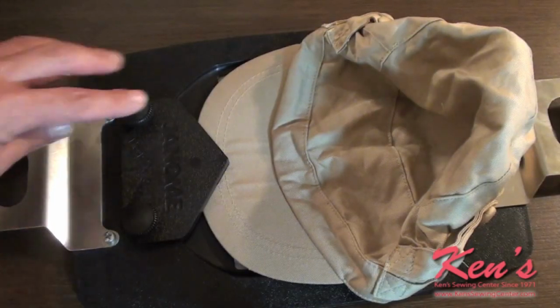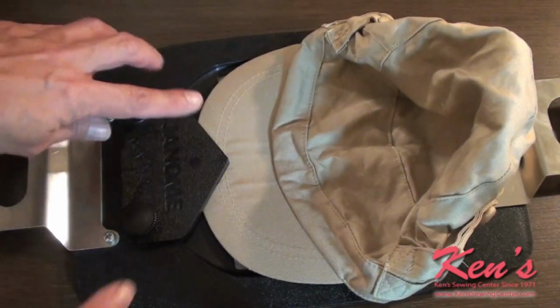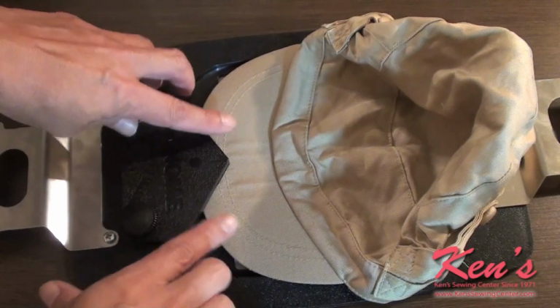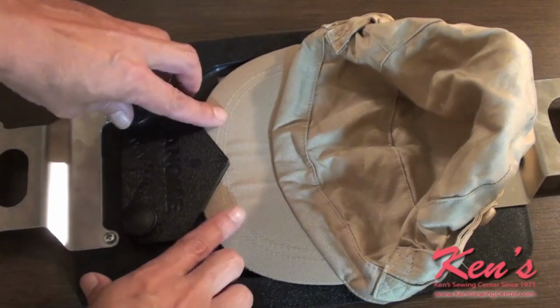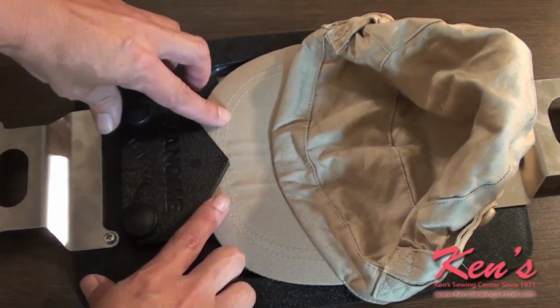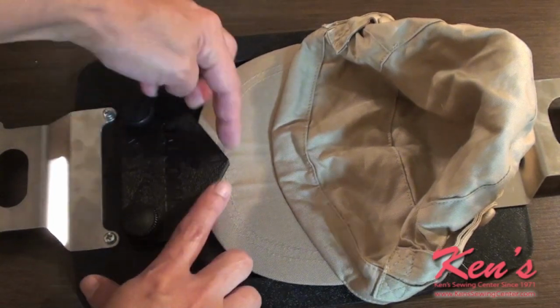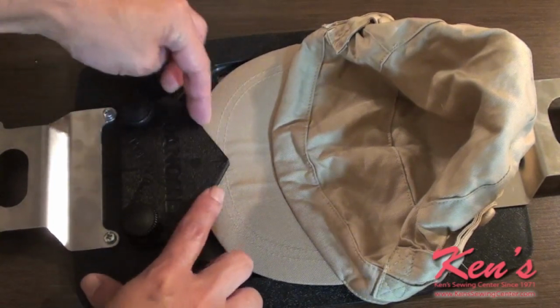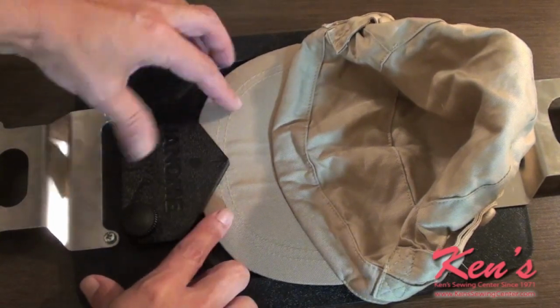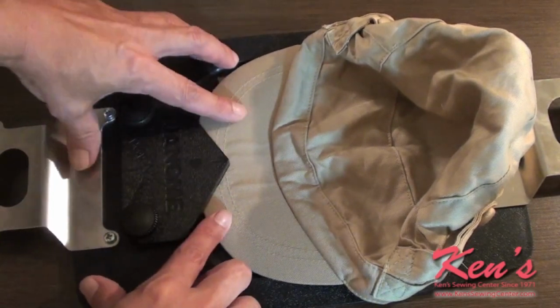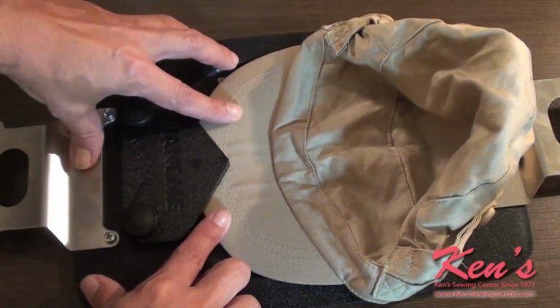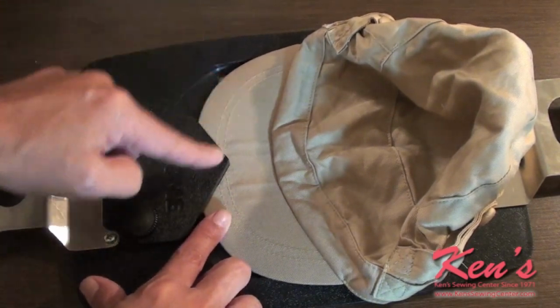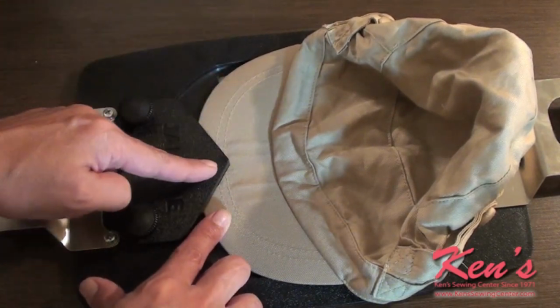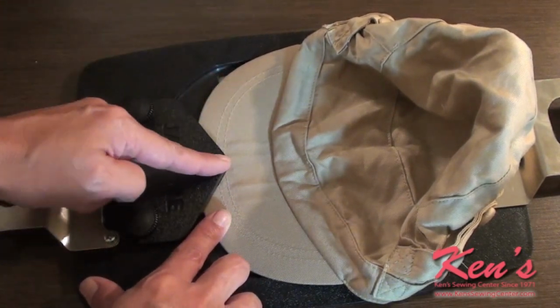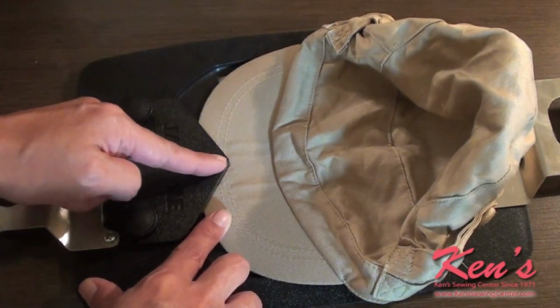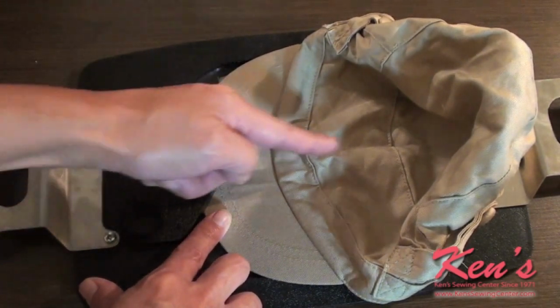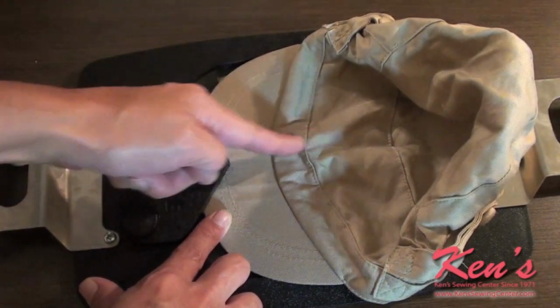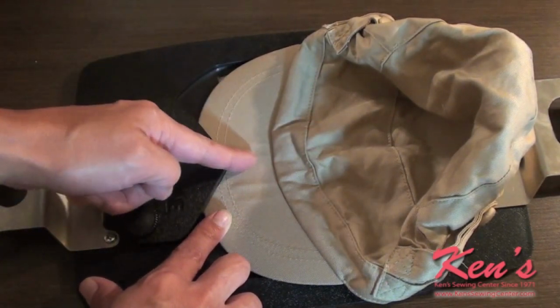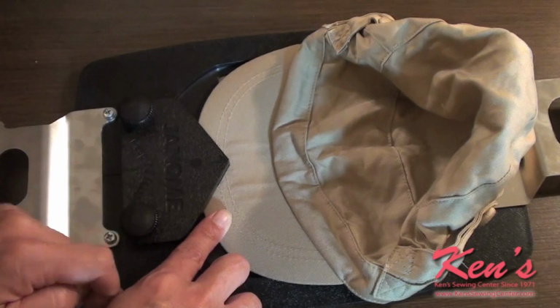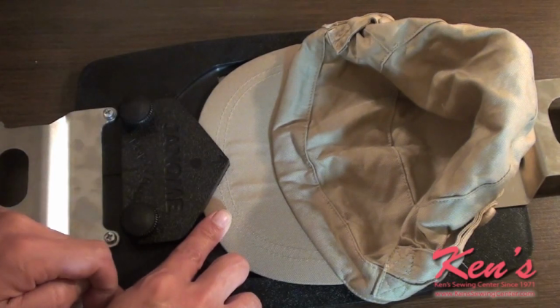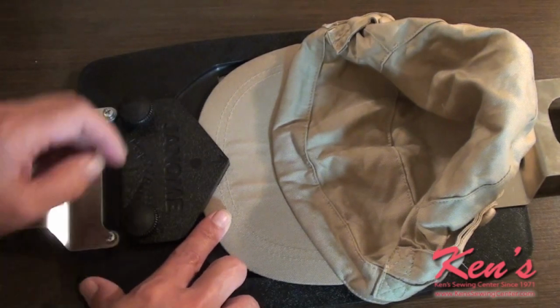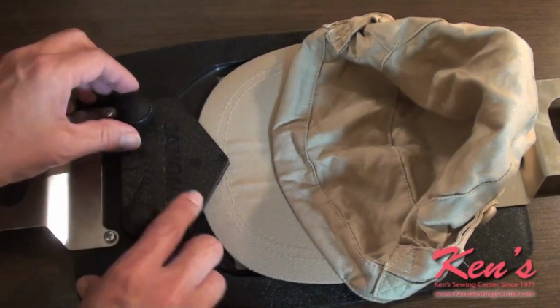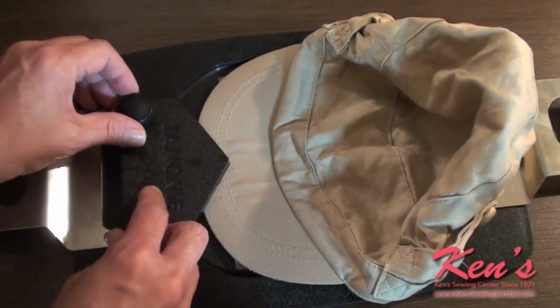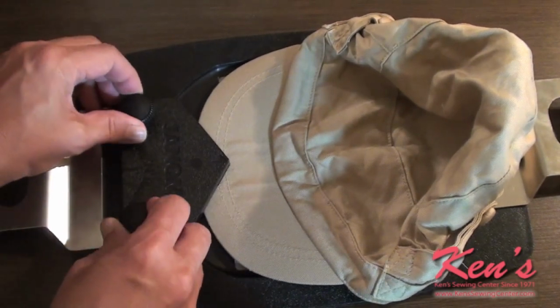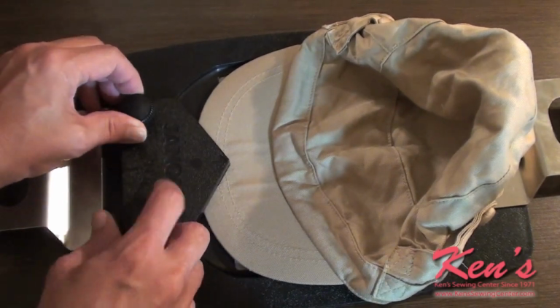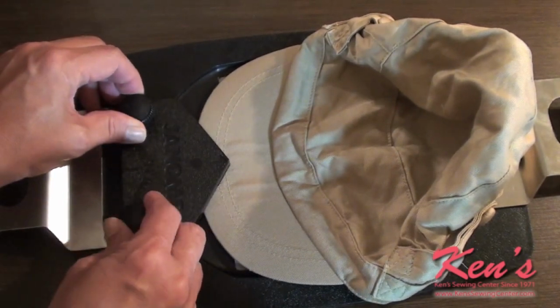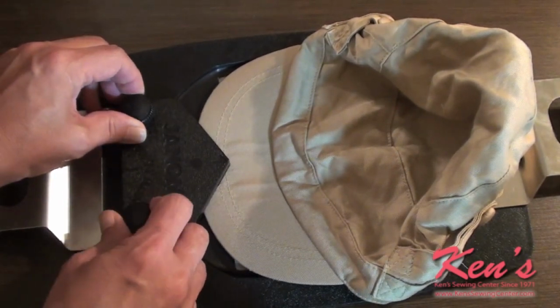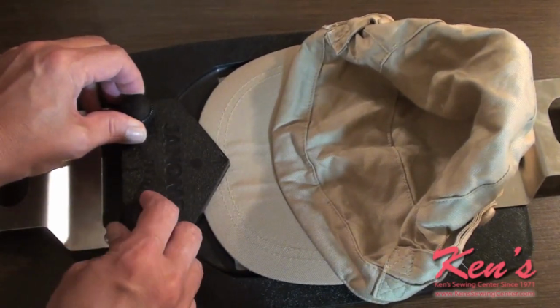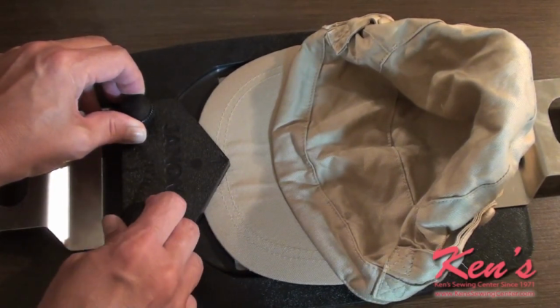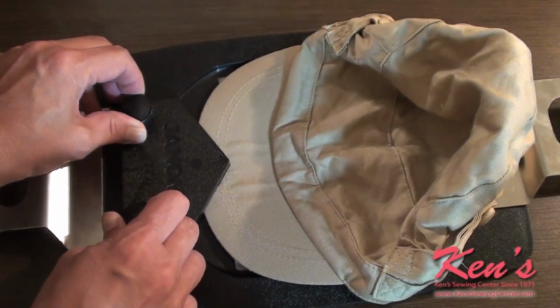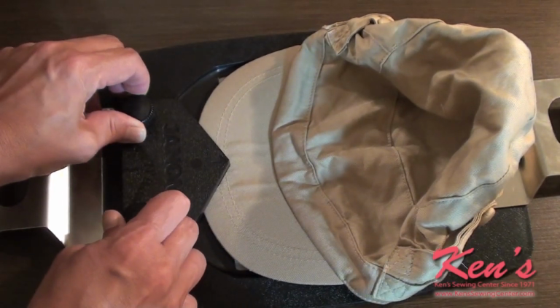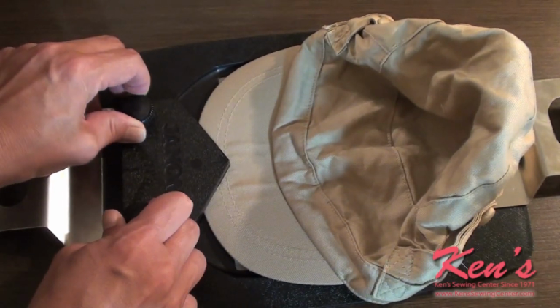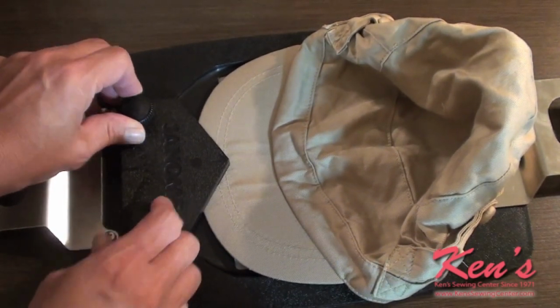Next, place the bill of your hat underneath the triangle in the front with the positioning arrow lined up with the center of your hat. Tighten the screws so your bill does not move.